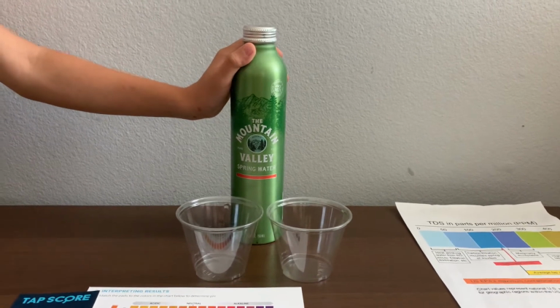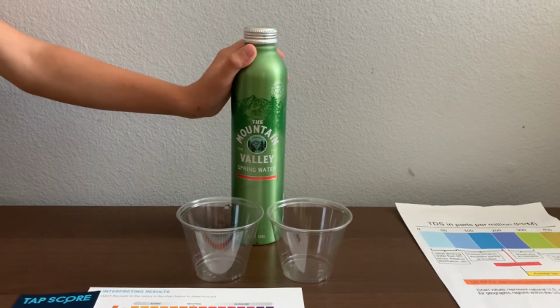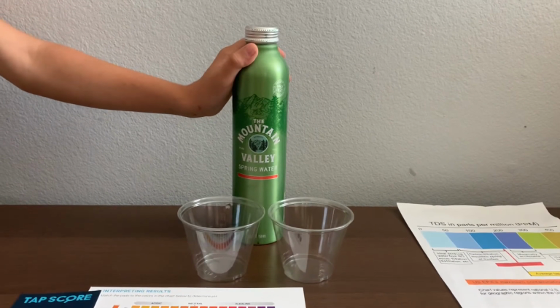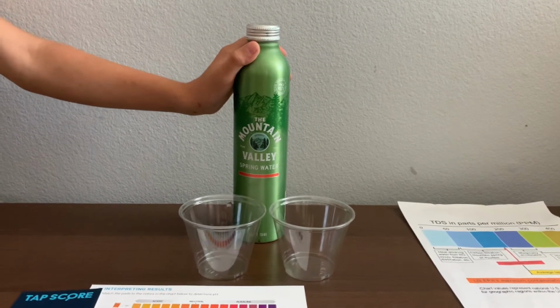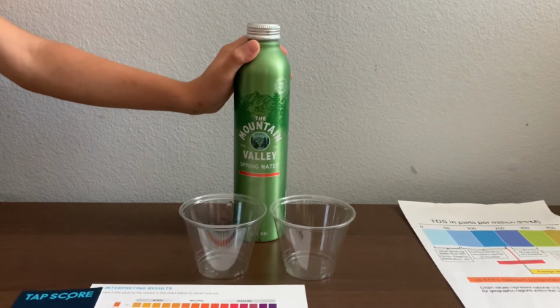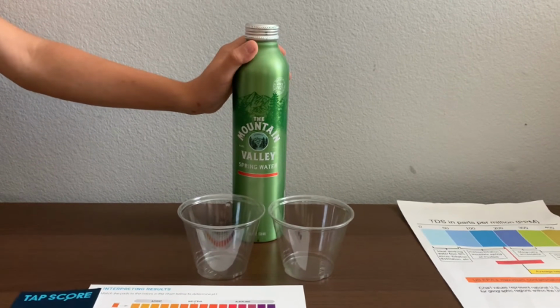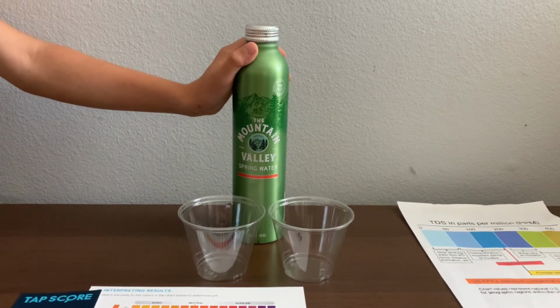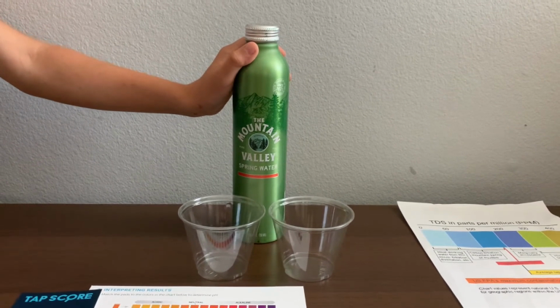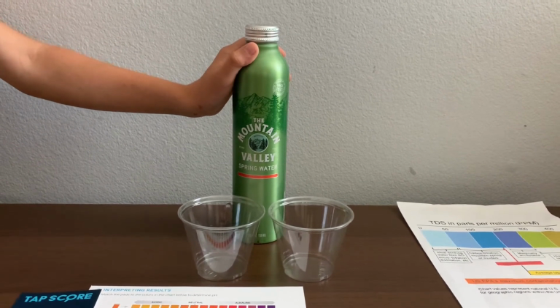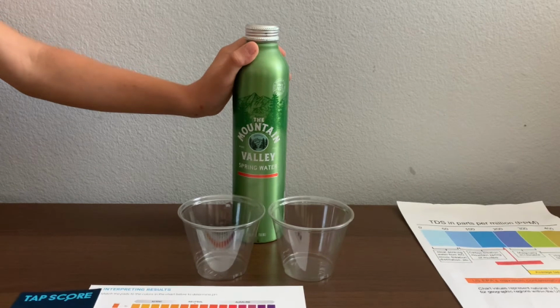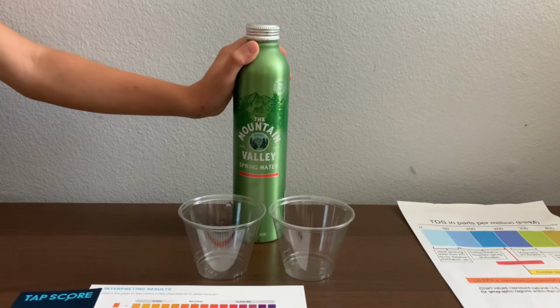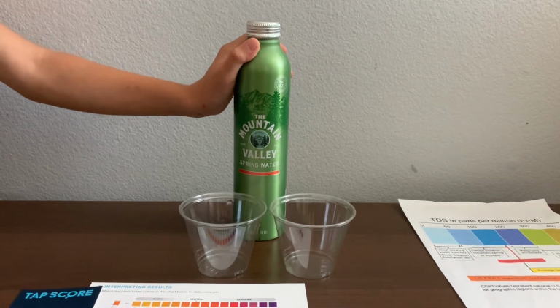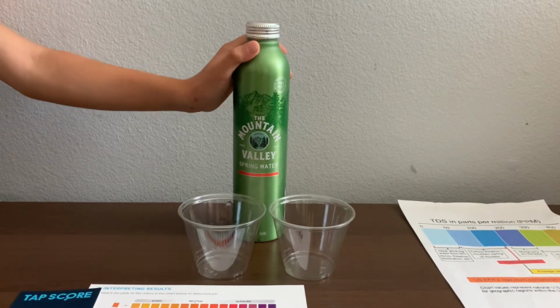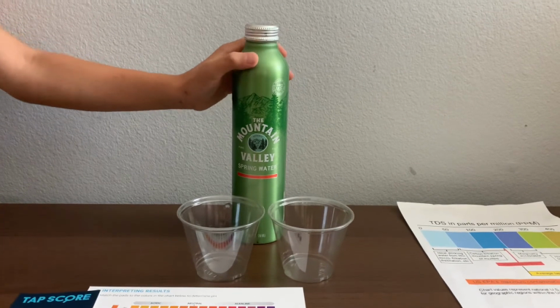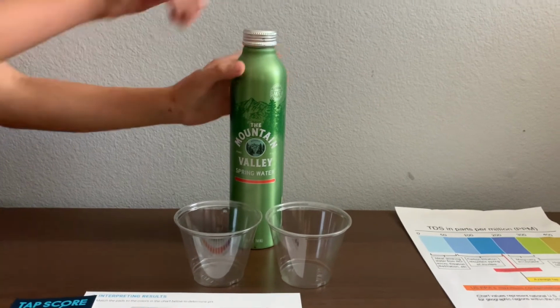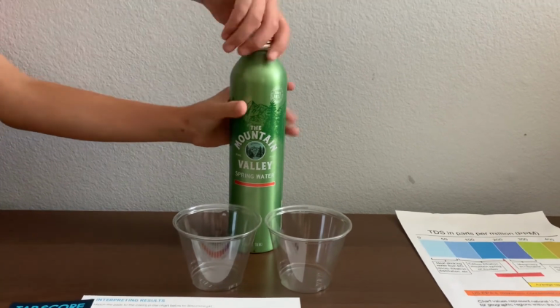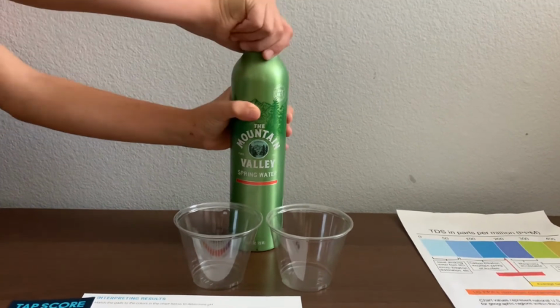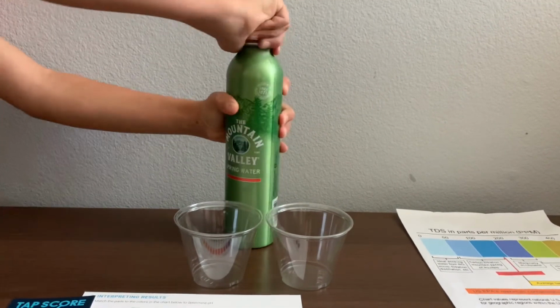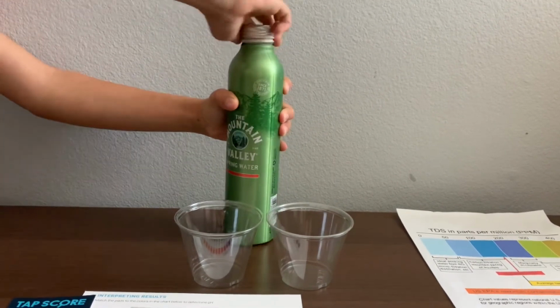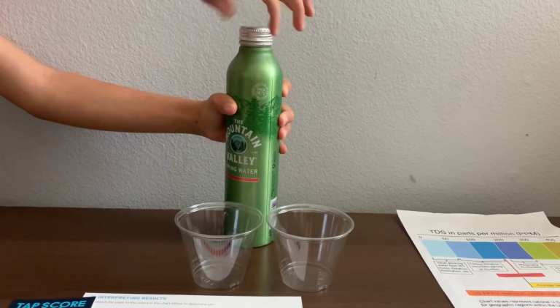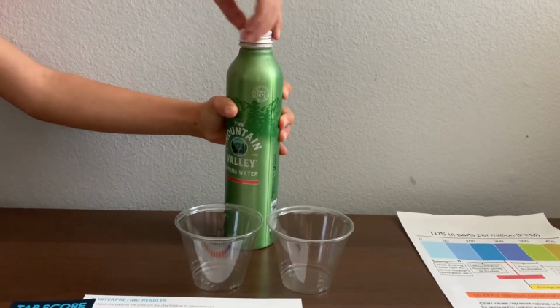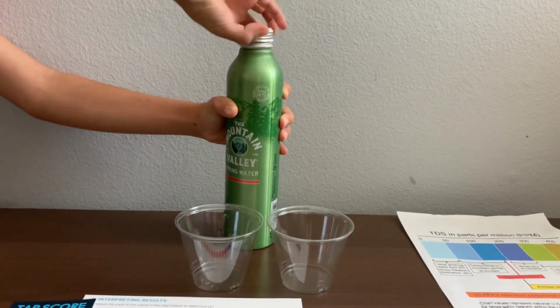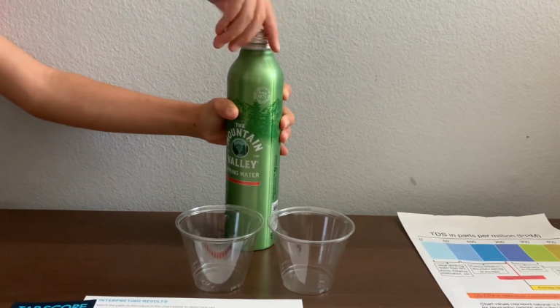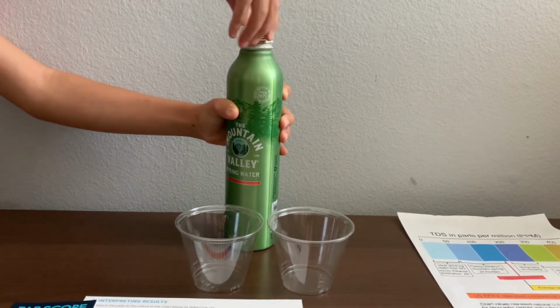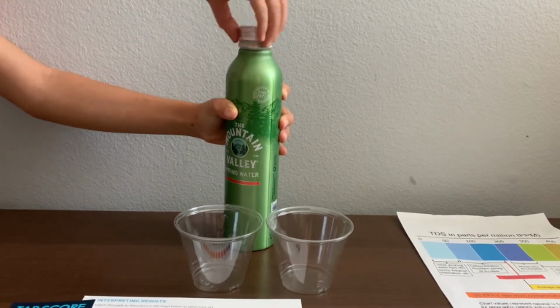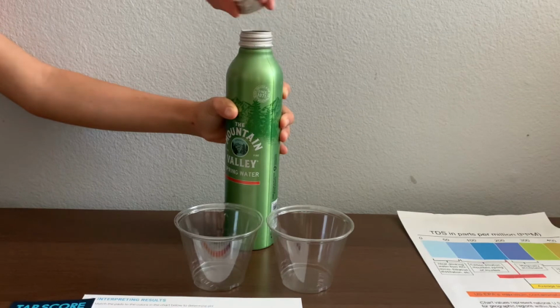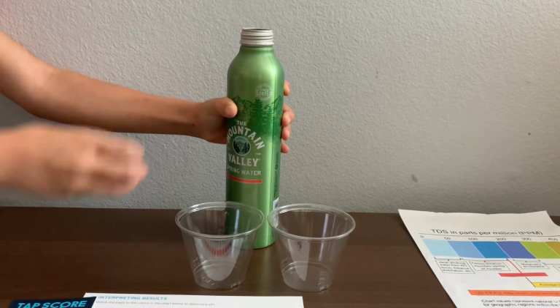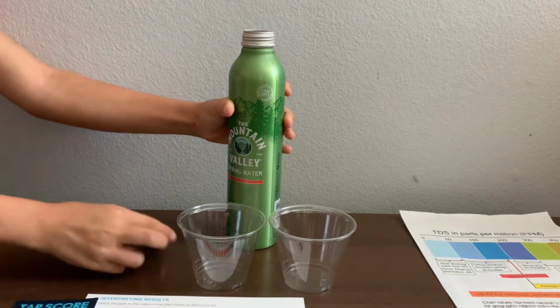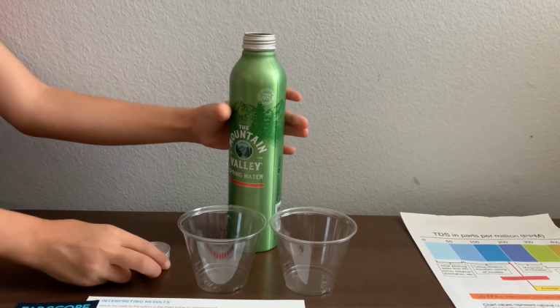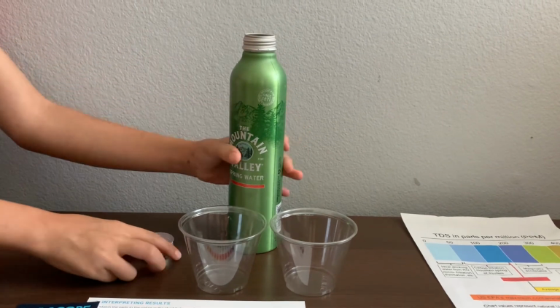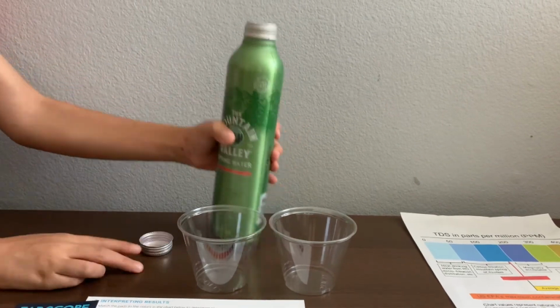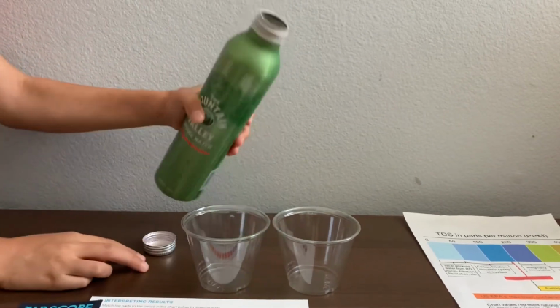Let's test this aluminum bottled water and see the results. Let's pour some water in.